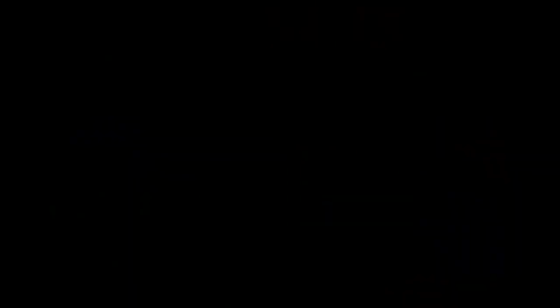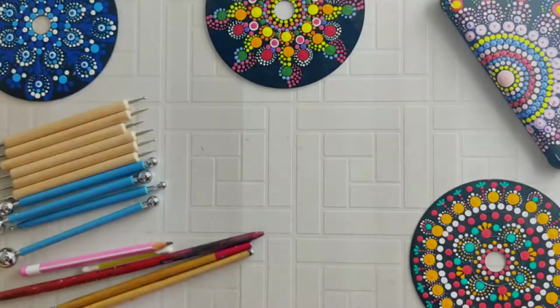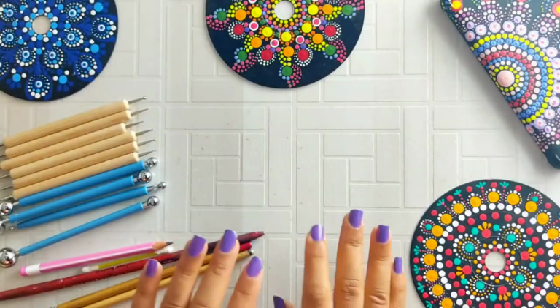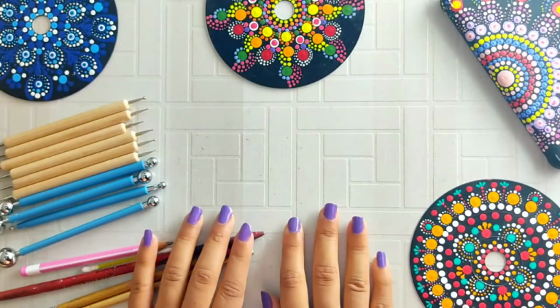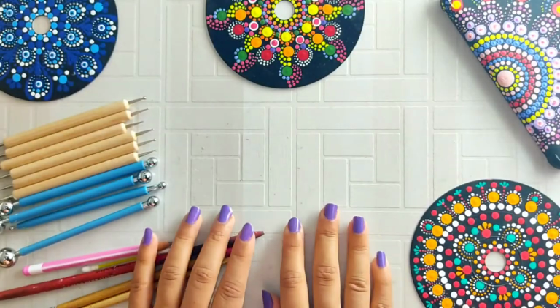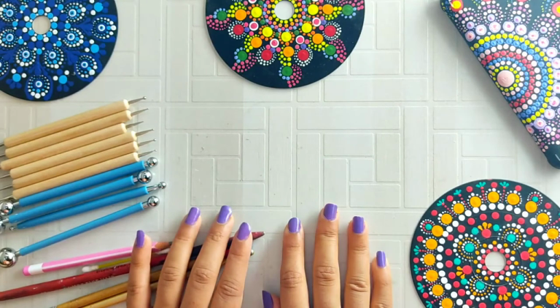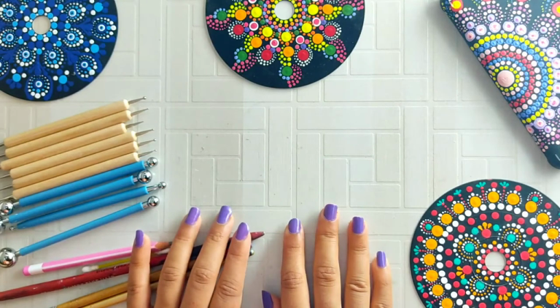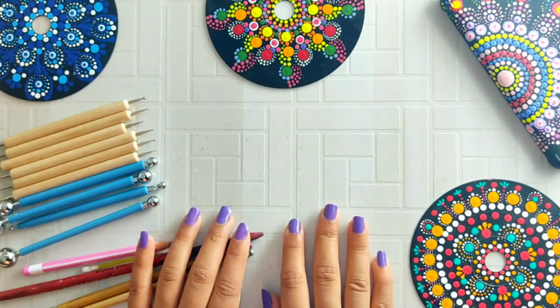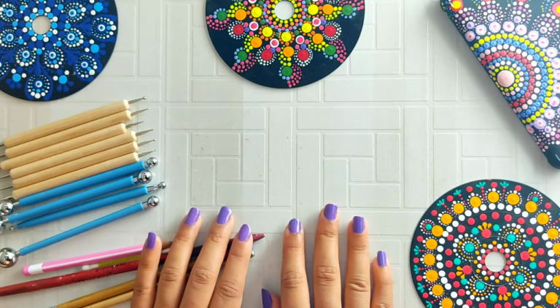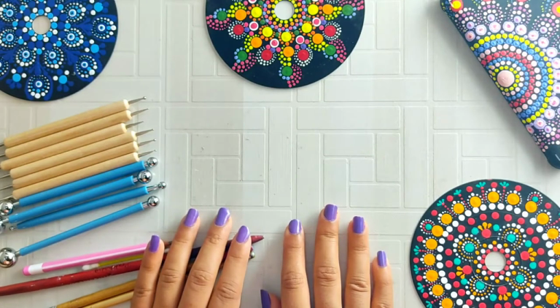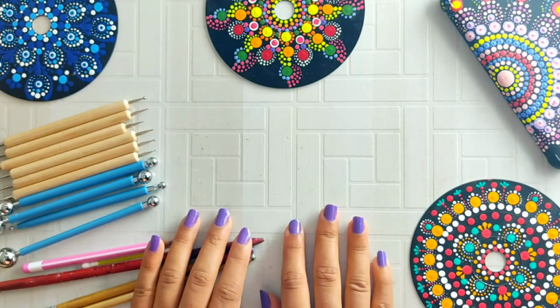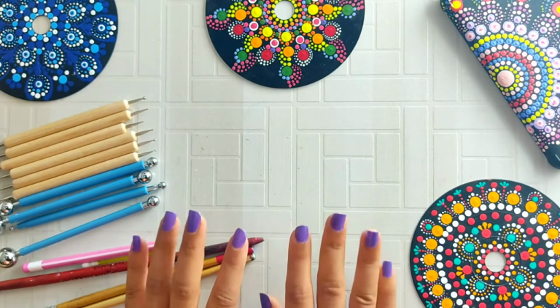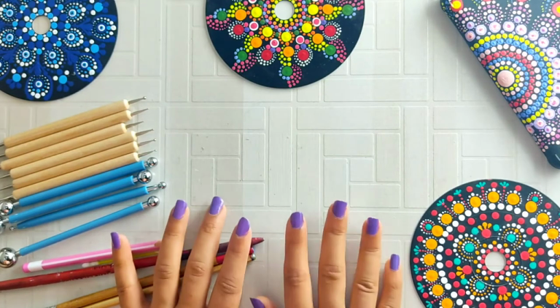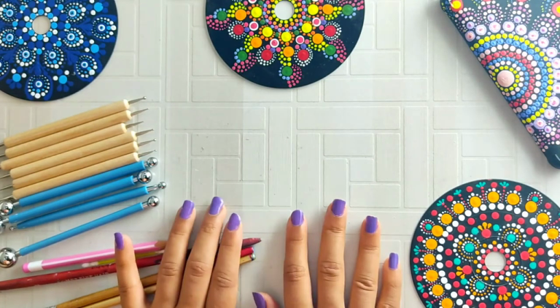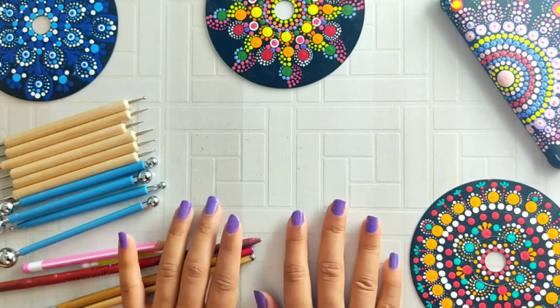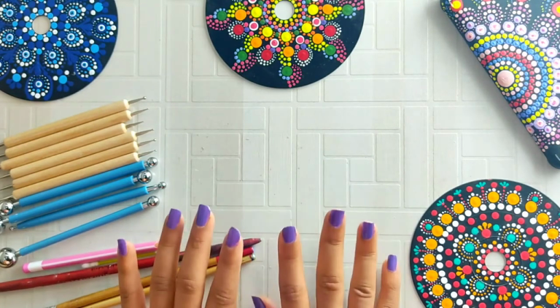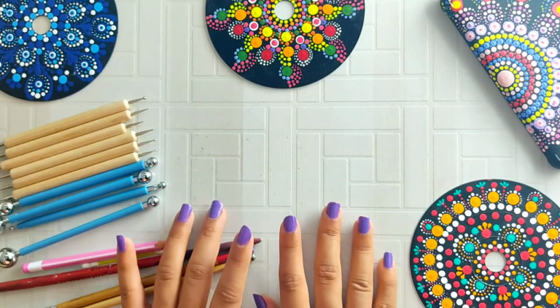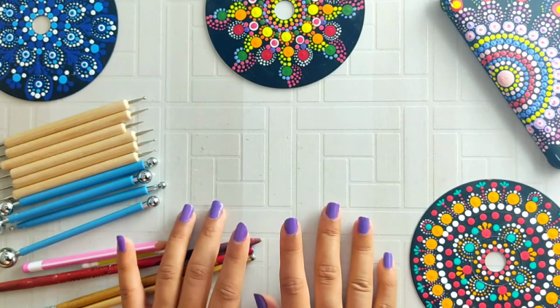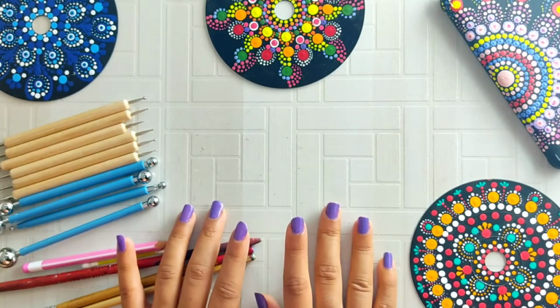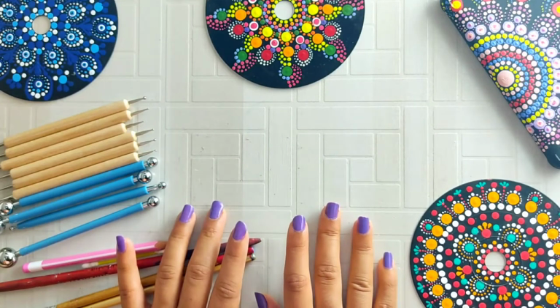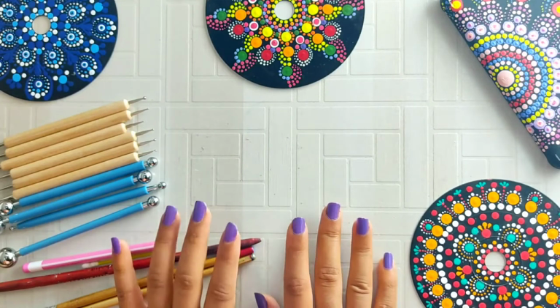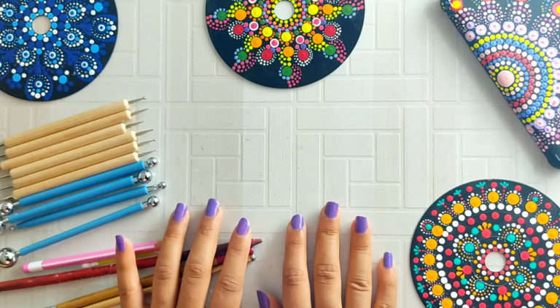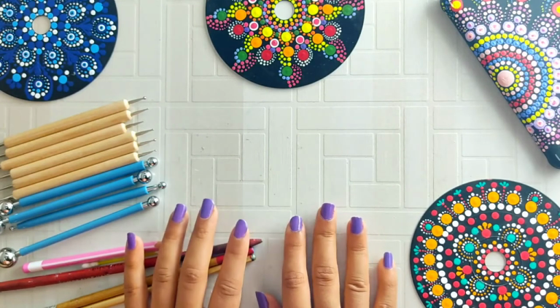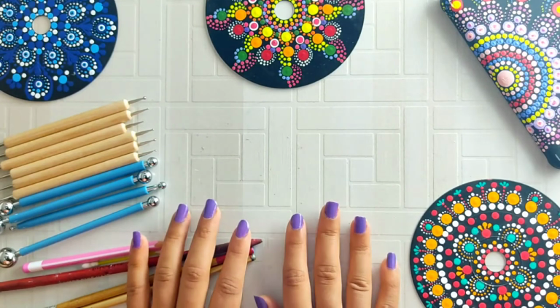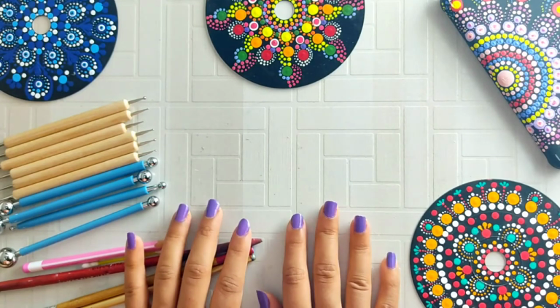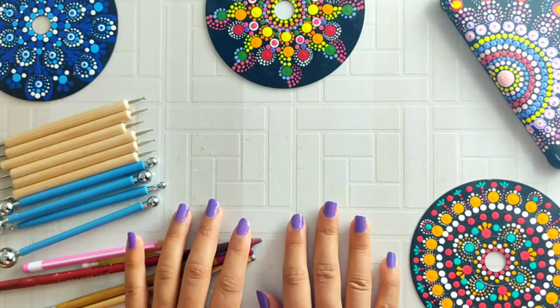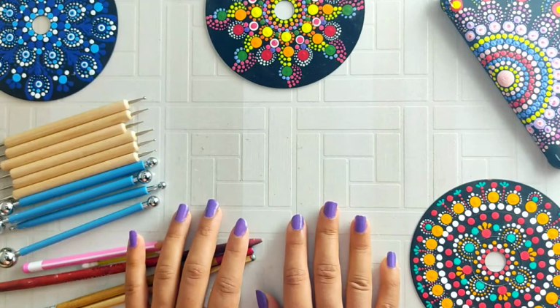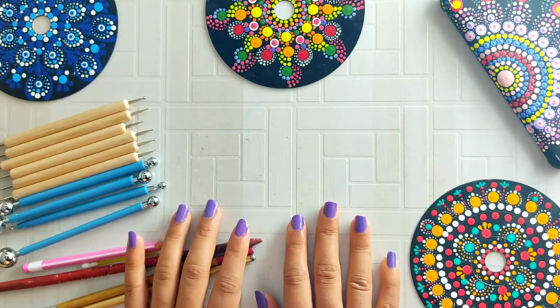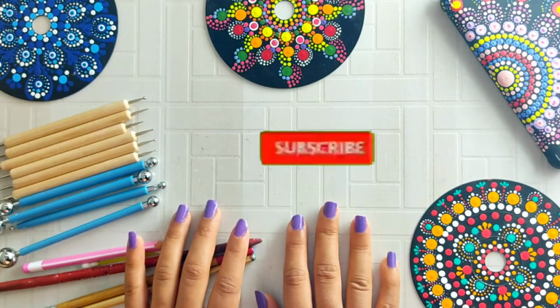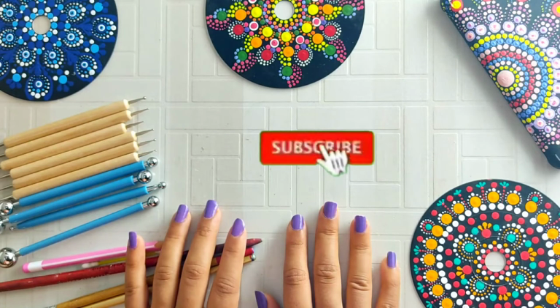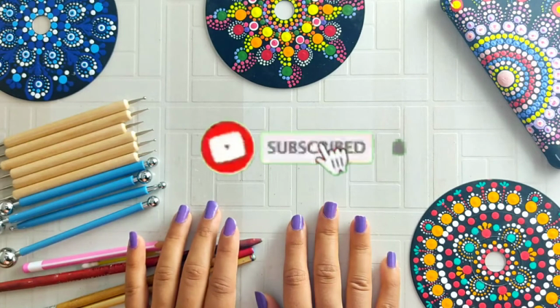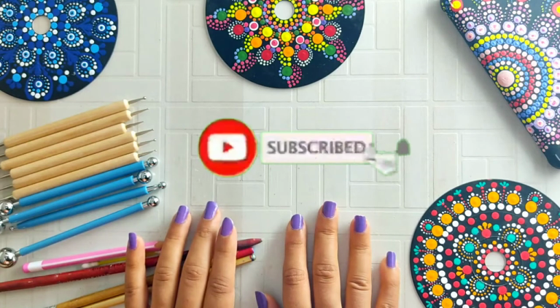Hey guys, welcome back to my channel The Art Bird. I am Ria. In this video I will tell you some points and tricks about dotted mandala.